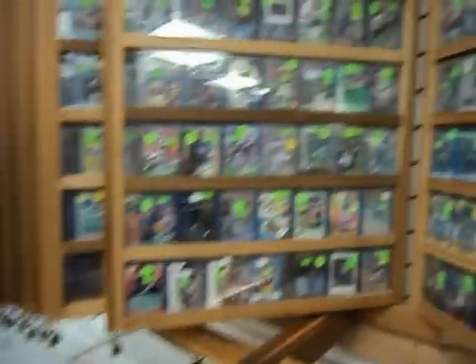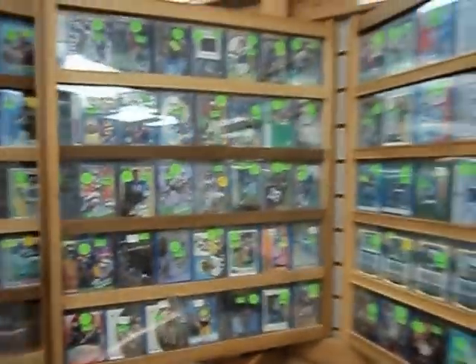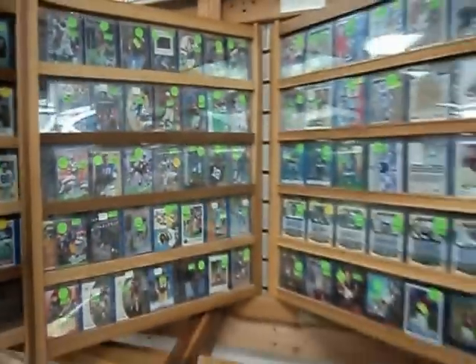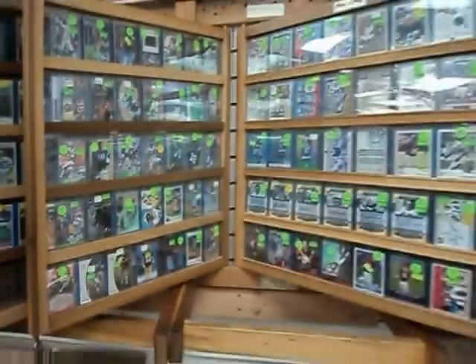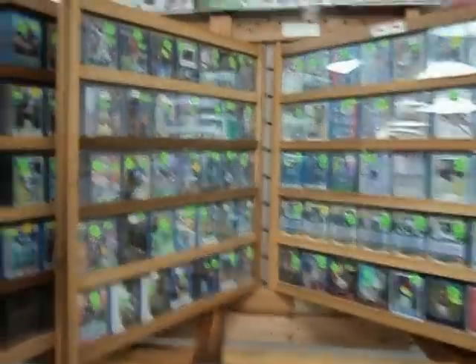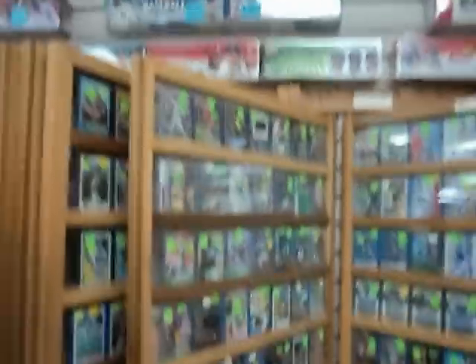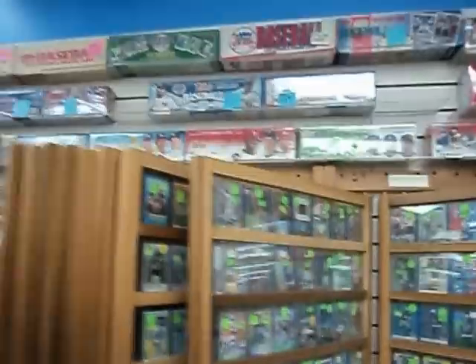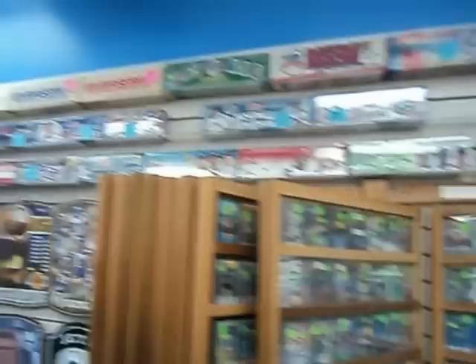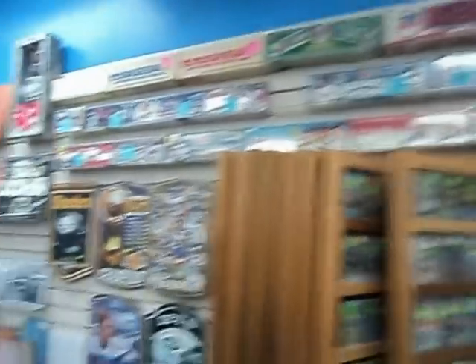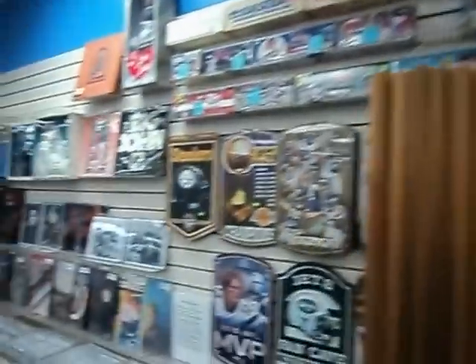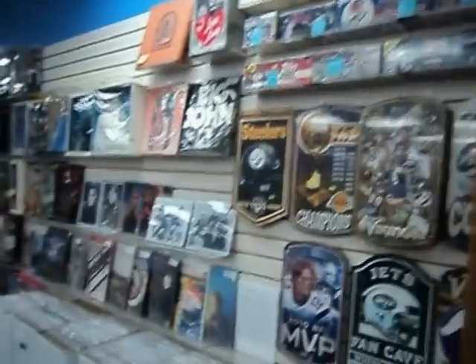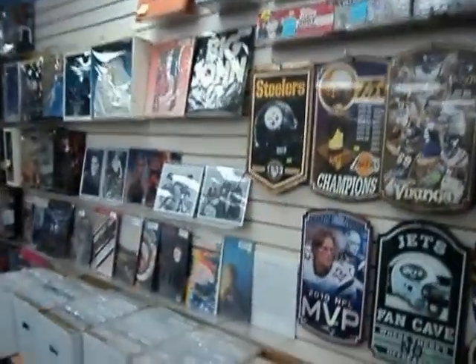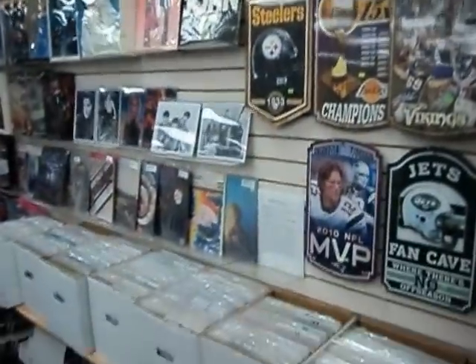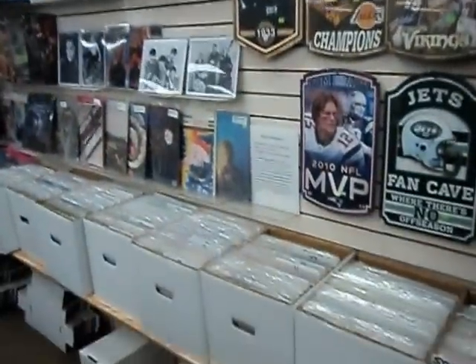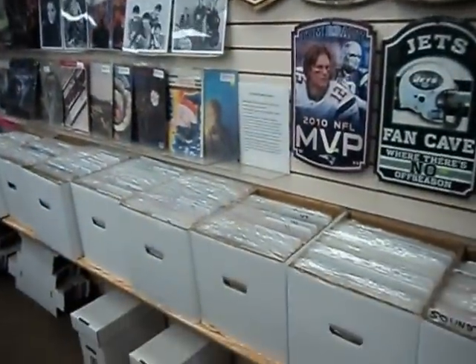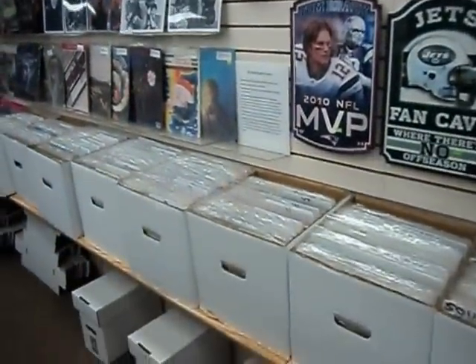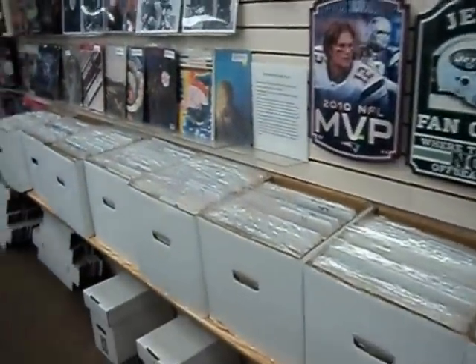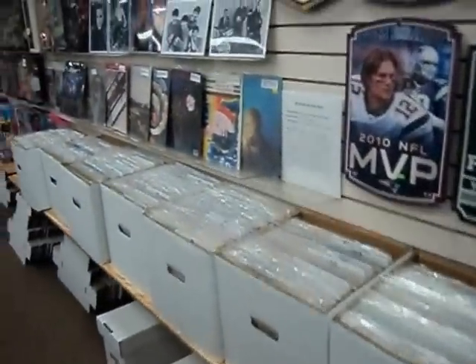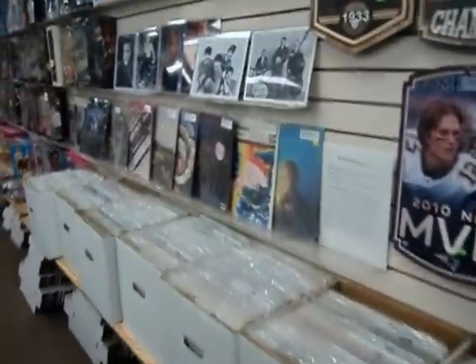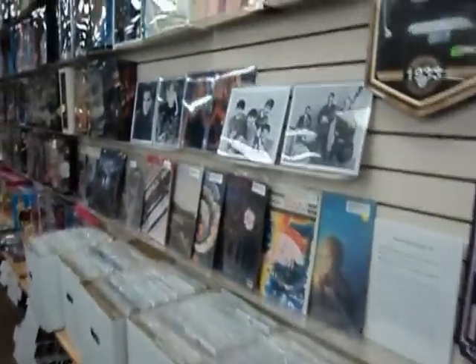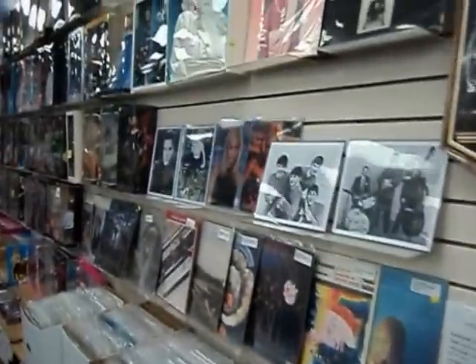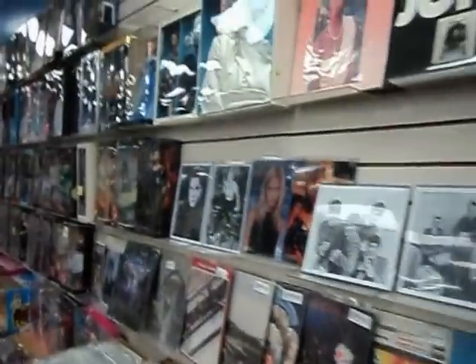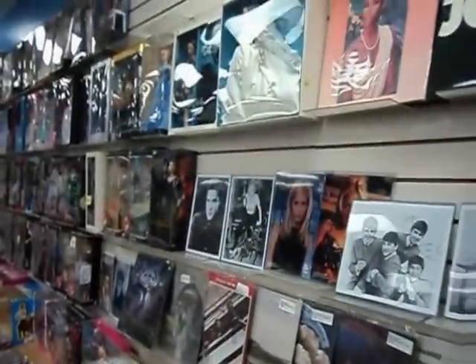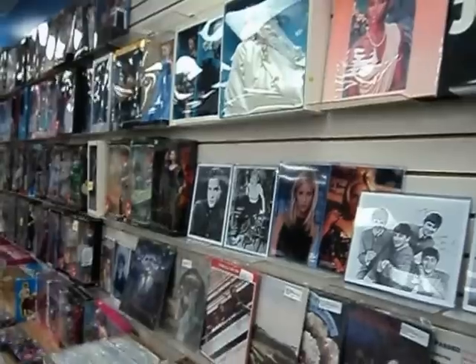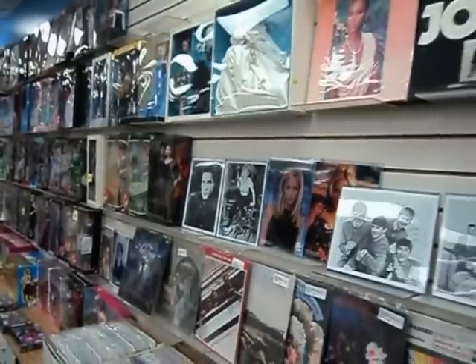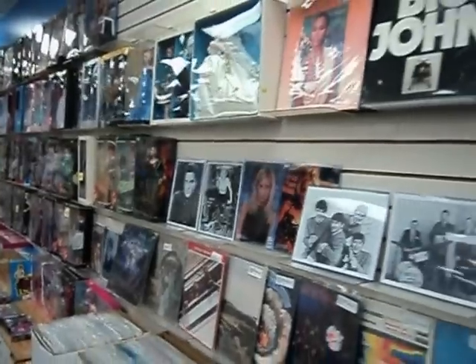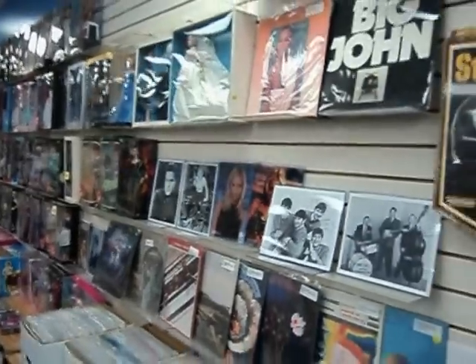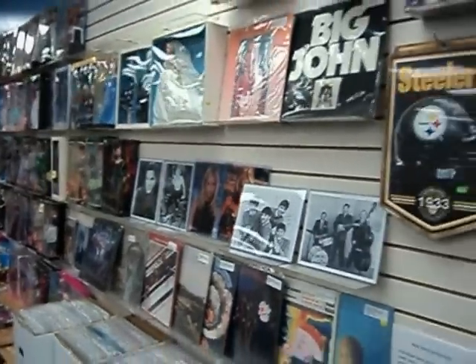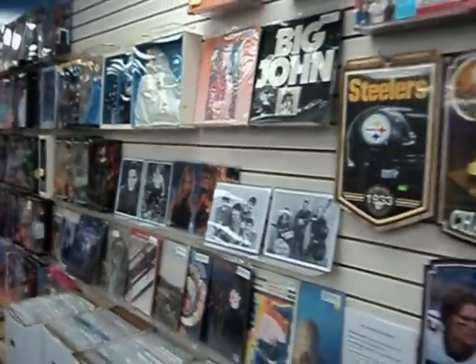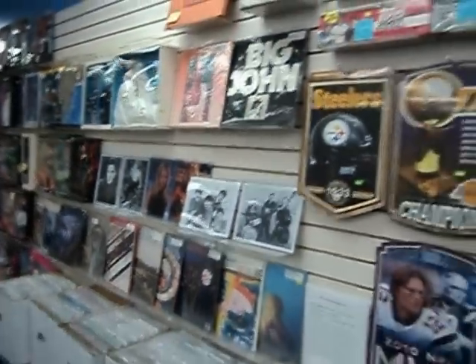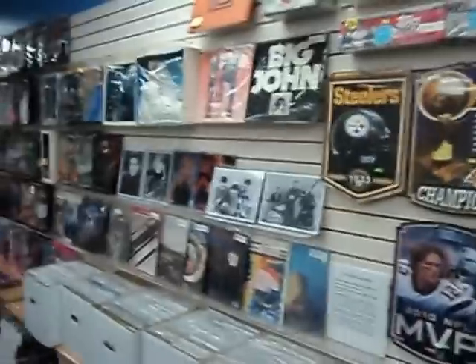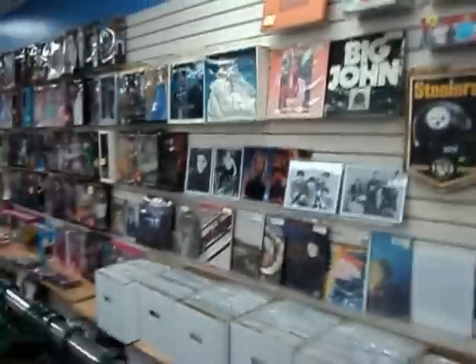A flip rack full of all kinds of sports cards, sports card sets, albums, record albums for collectors, dolls, and celebrity dolls, and more record albums.